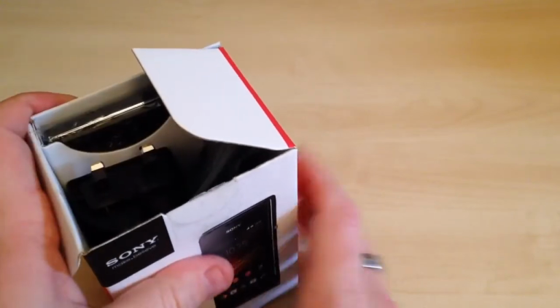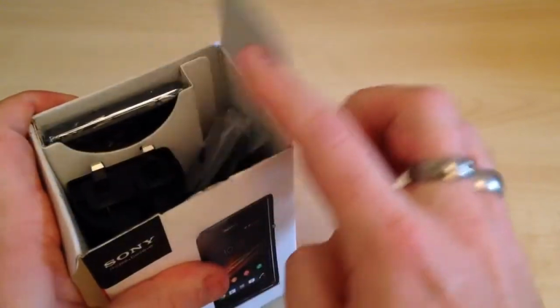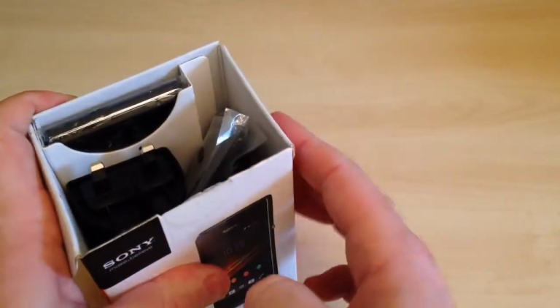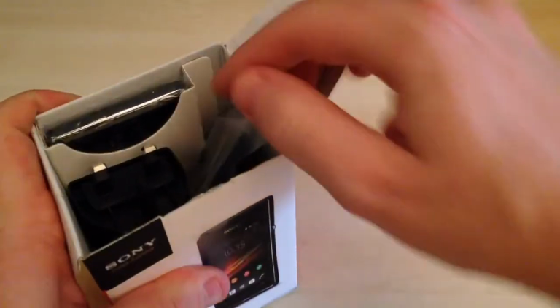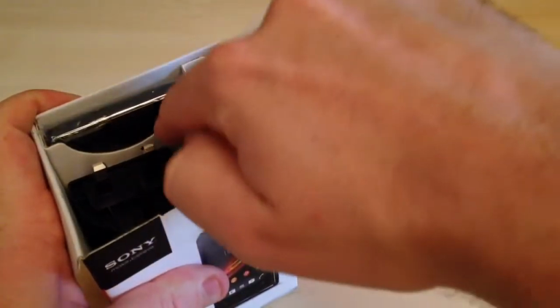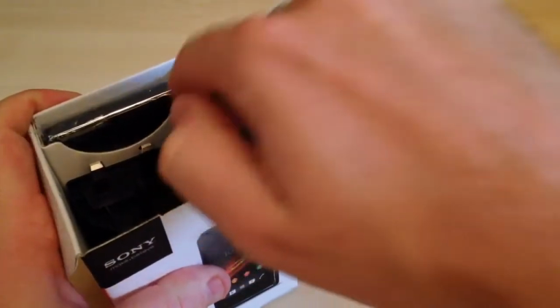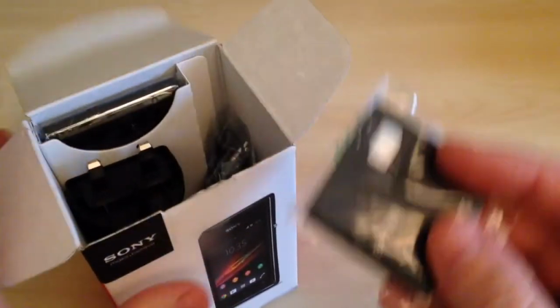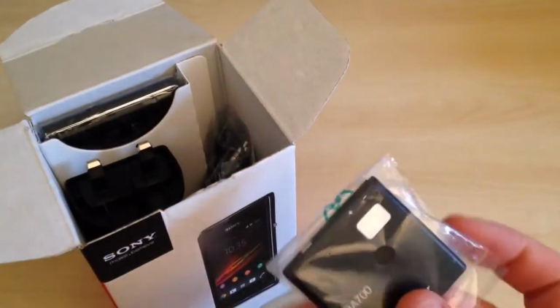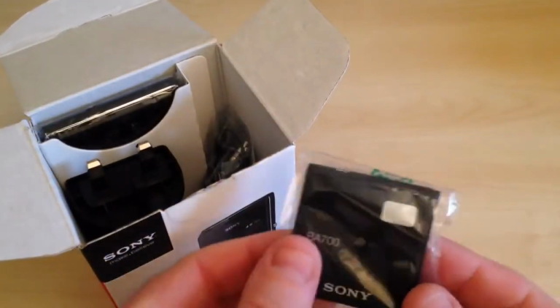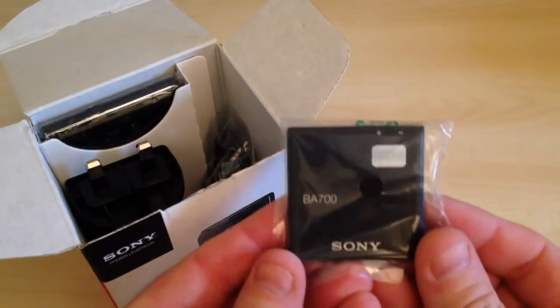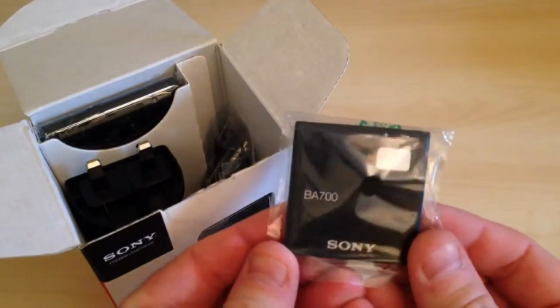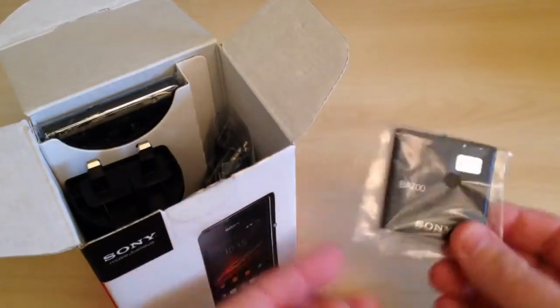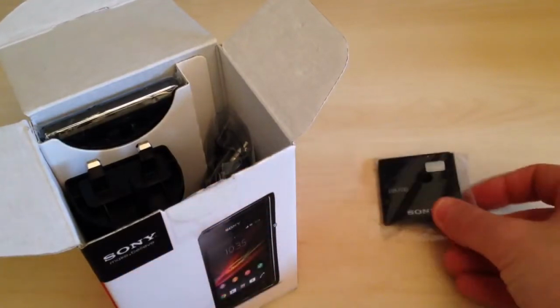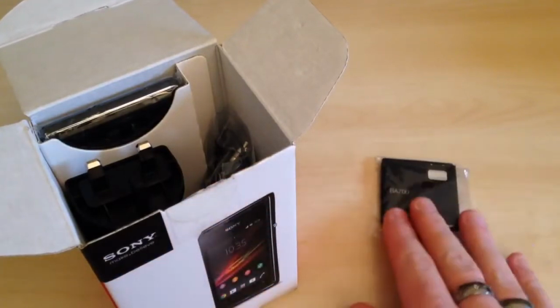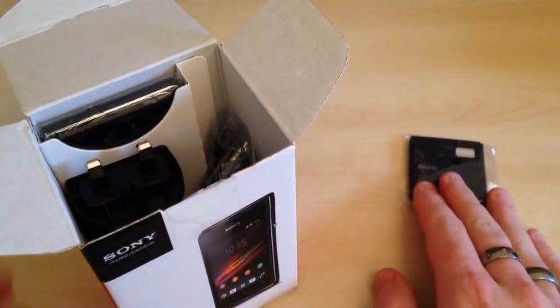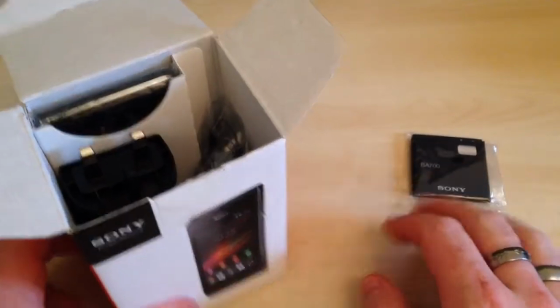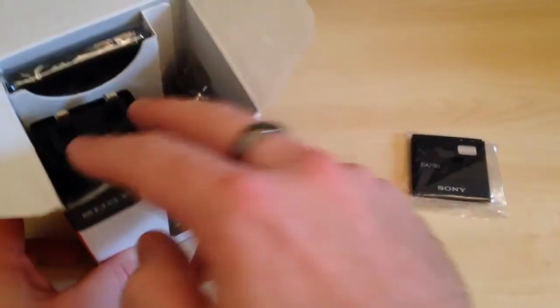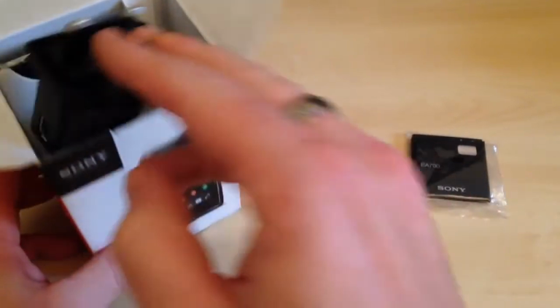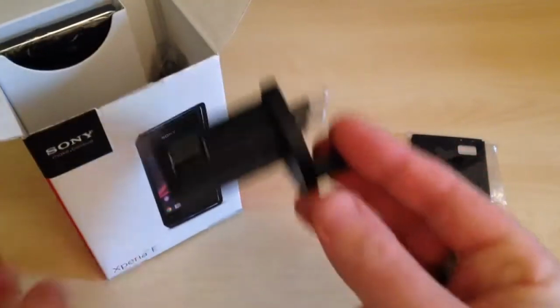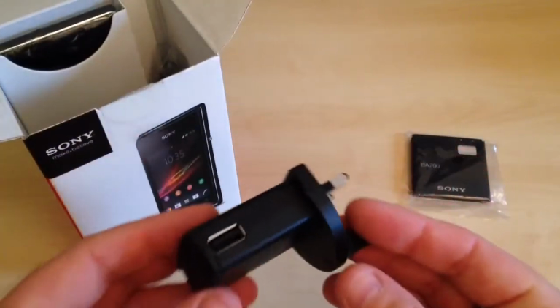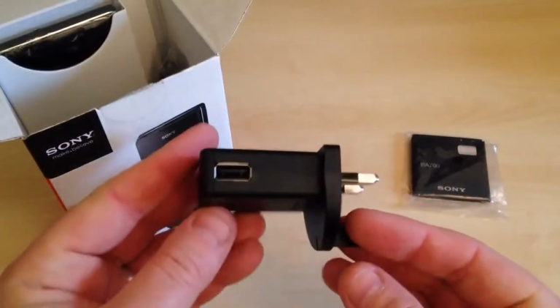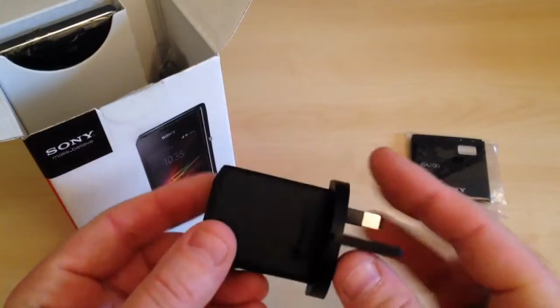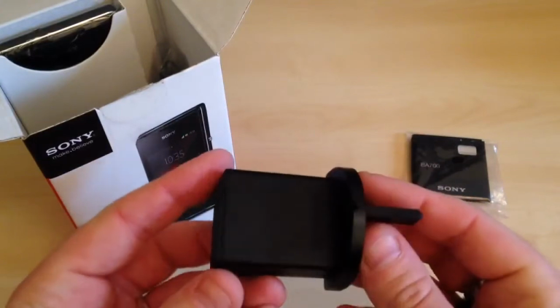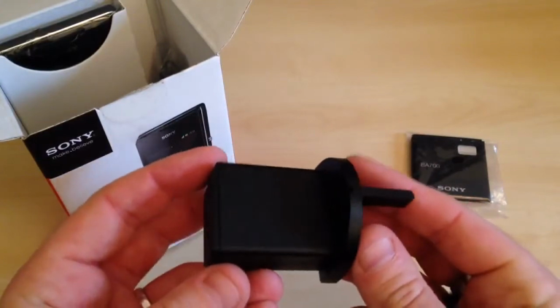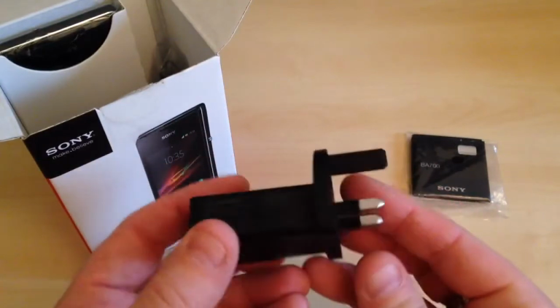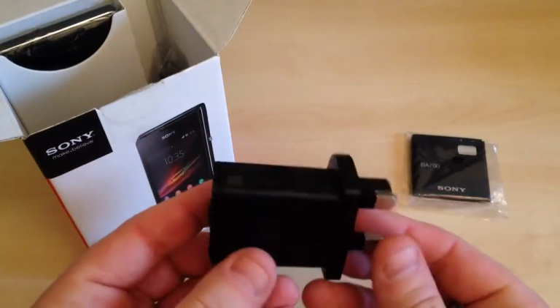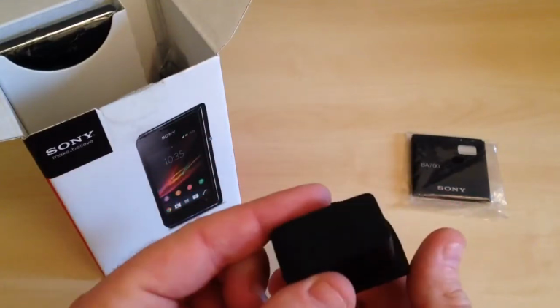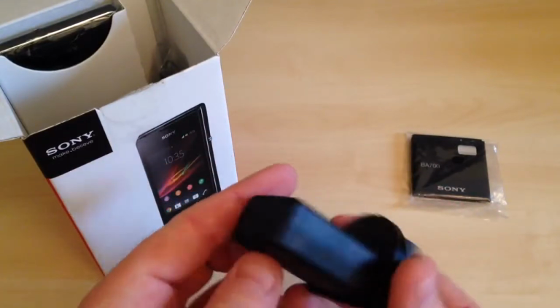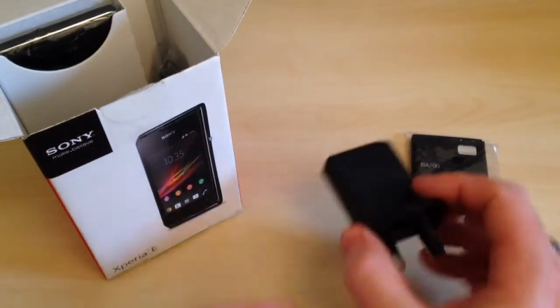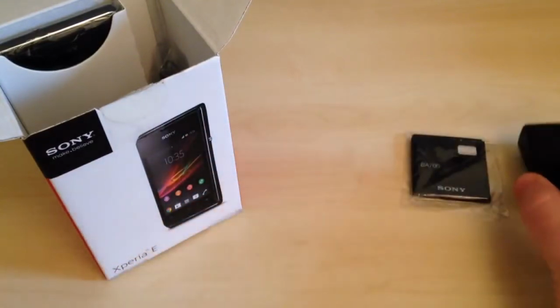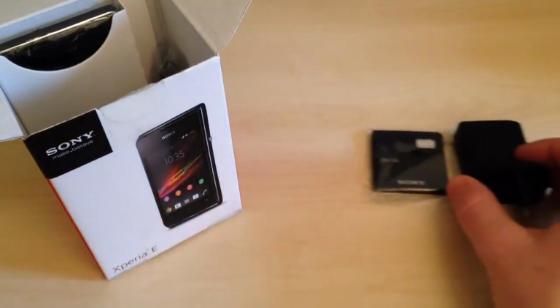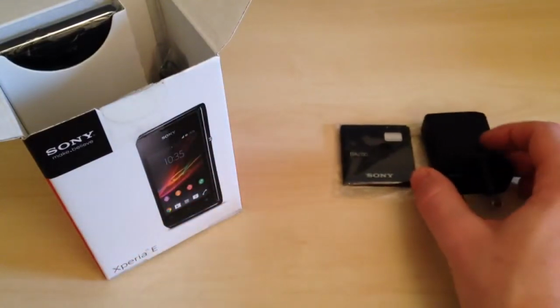The first thing to come out of the box is the battery — this is a 1500mAh battery, which is a standard sort of battery for a mobile phone. Also the wall adapter with the USB connection, and it's fairly high quality, so that's good.